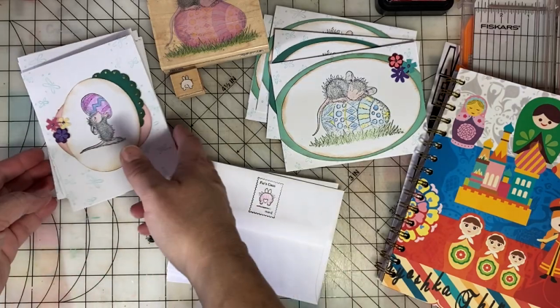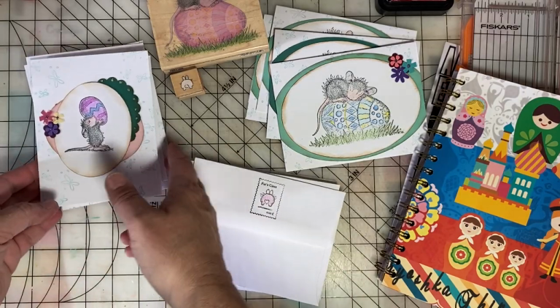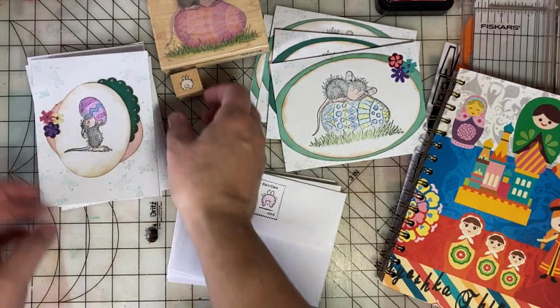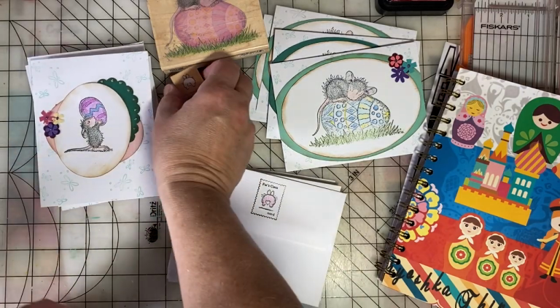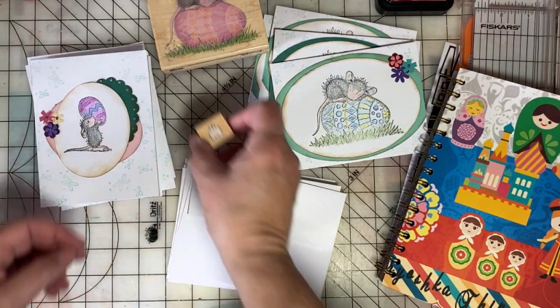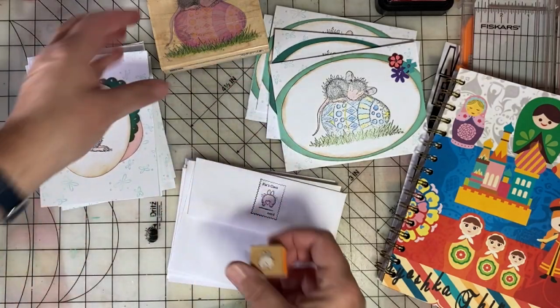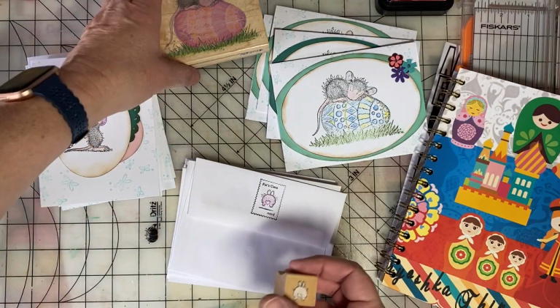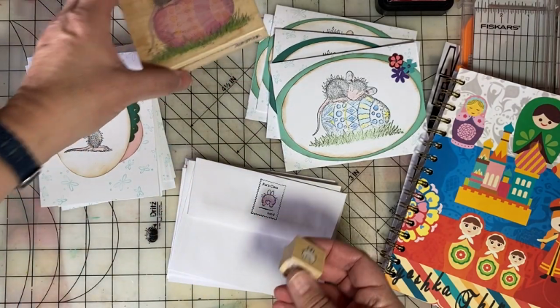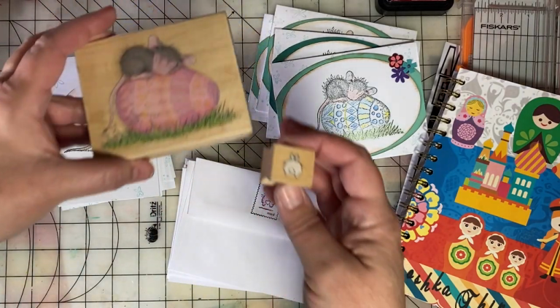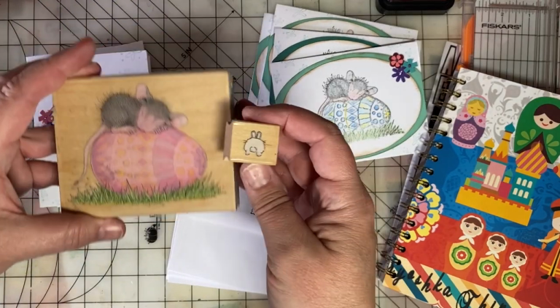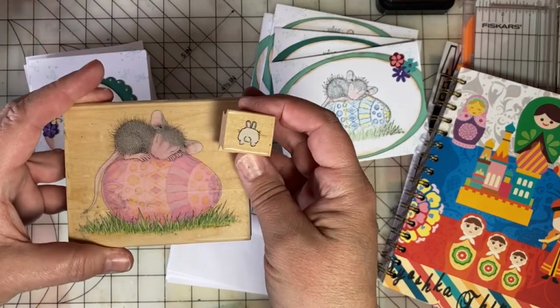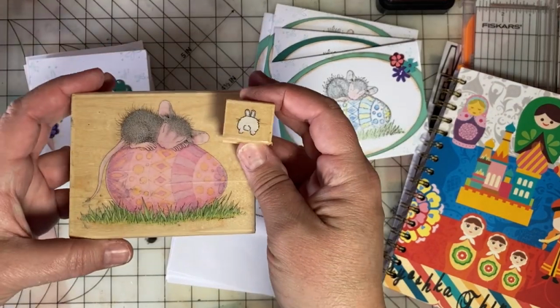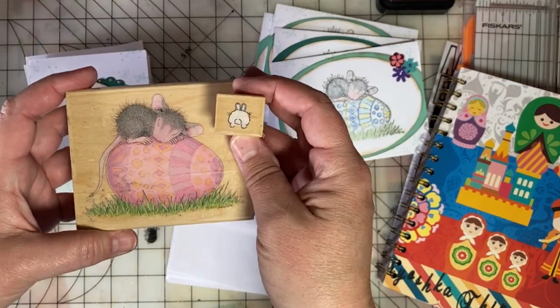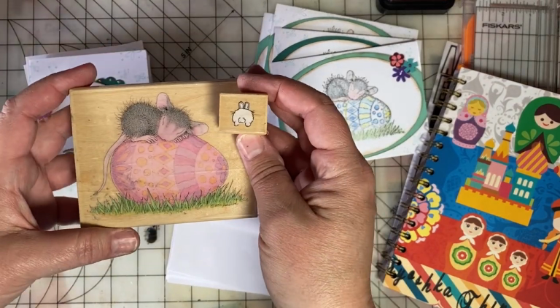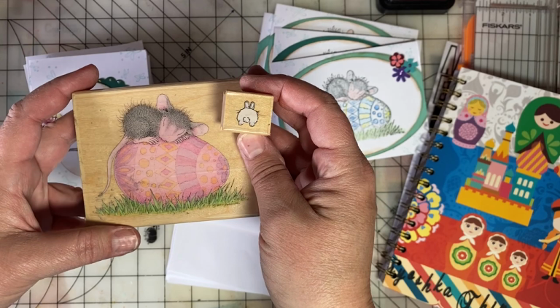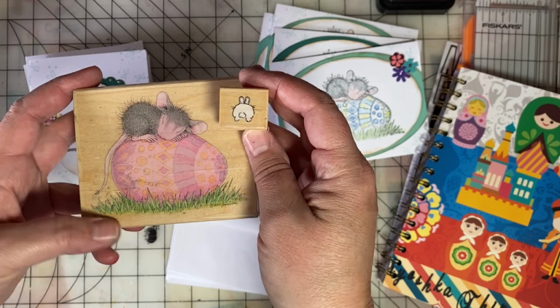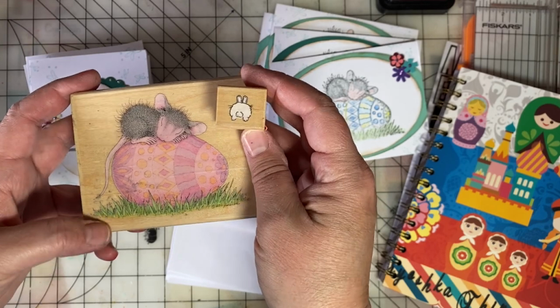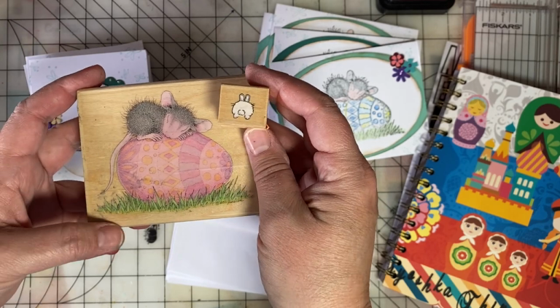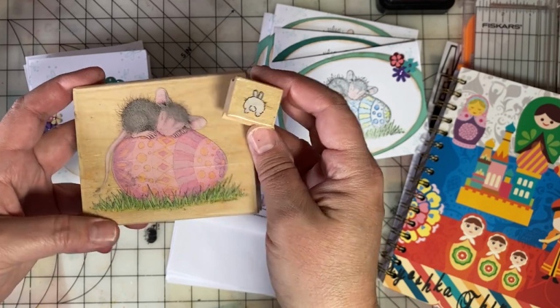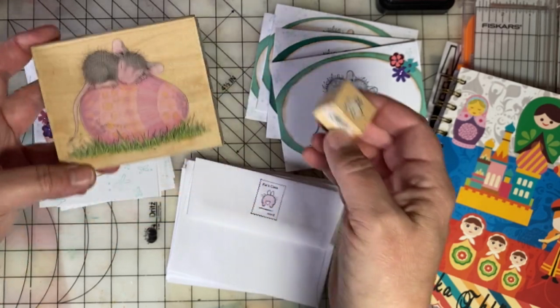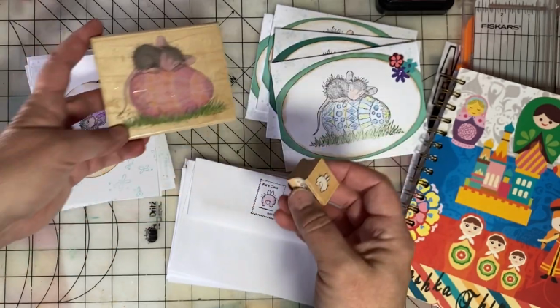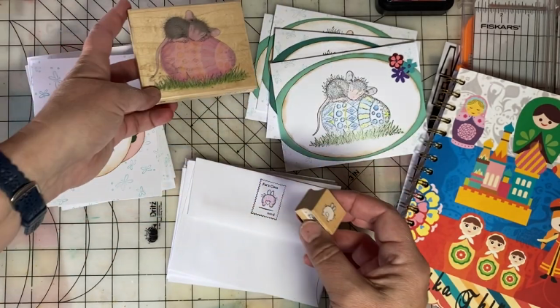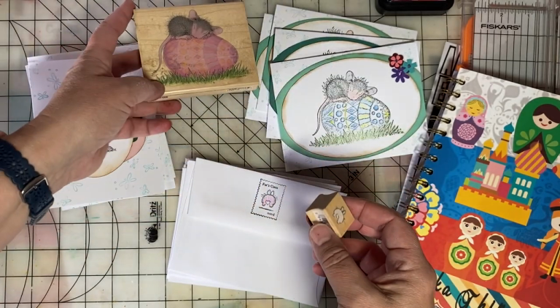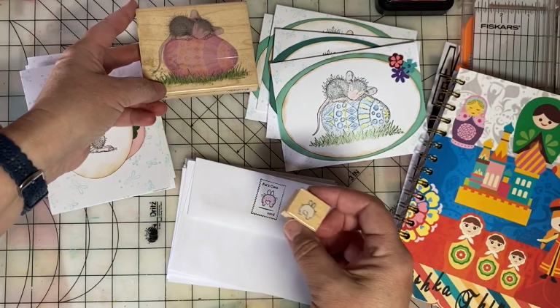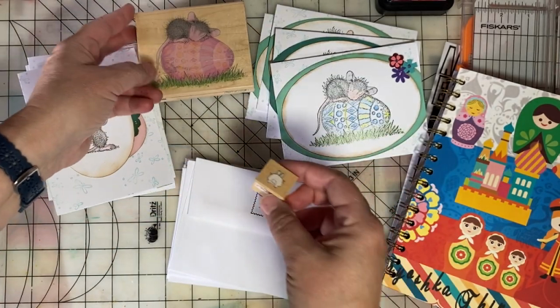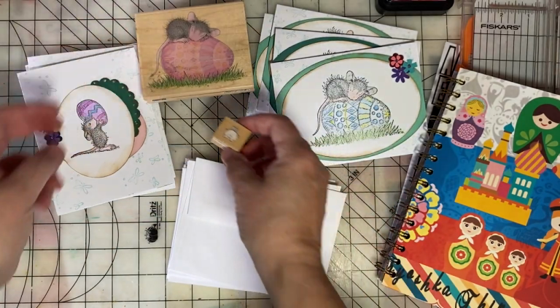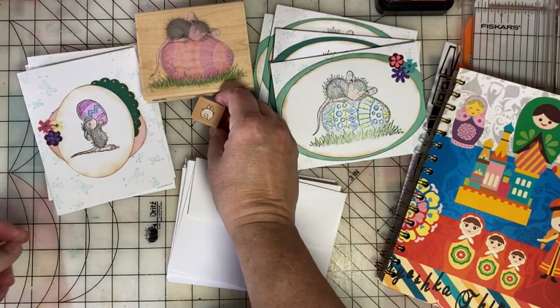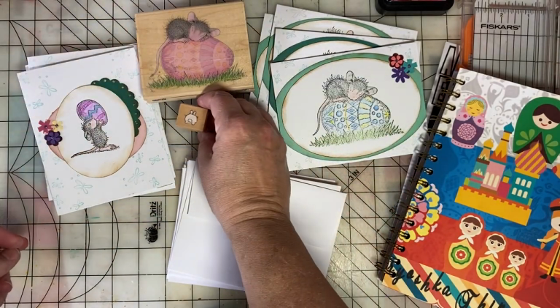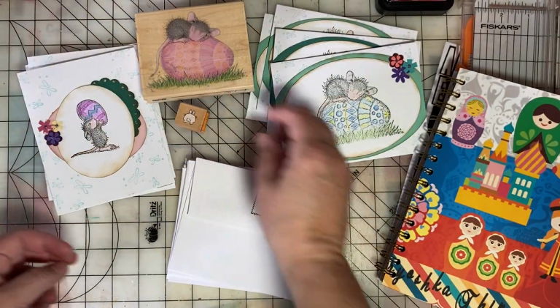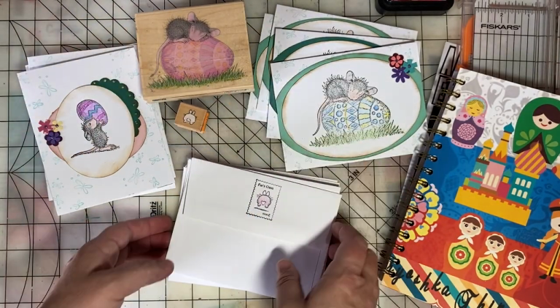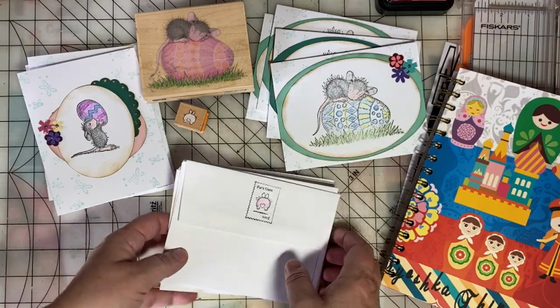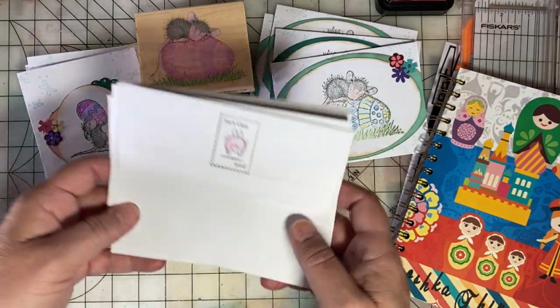Welcome to Stampin' Sunday, an open collaboration hosted by Thelma Hall and Crafting by the Pond. My name is Emily and you've found Emily's Paper Caper.